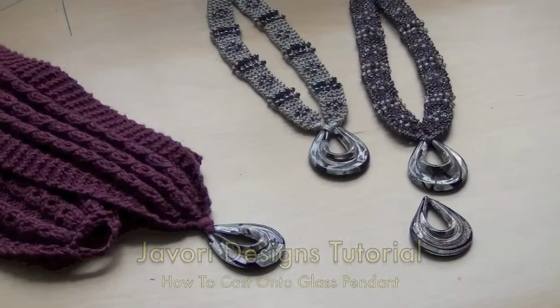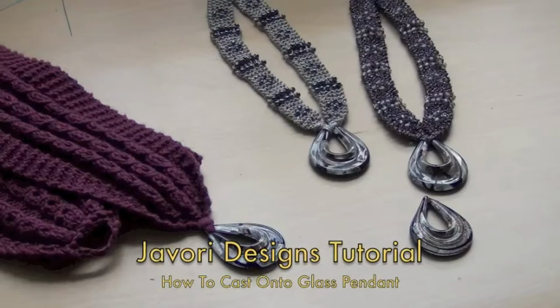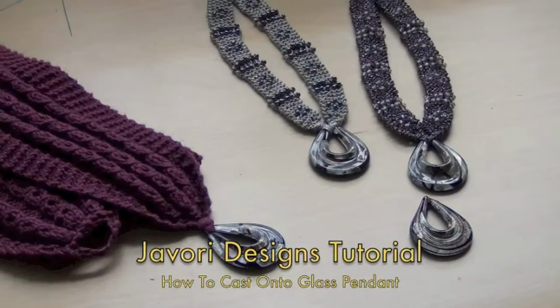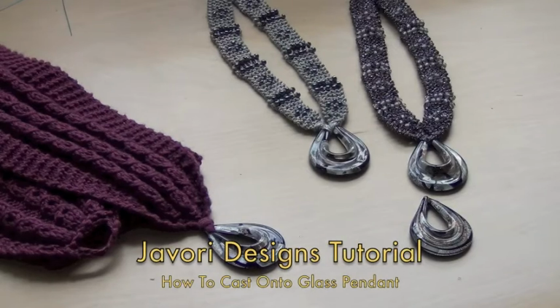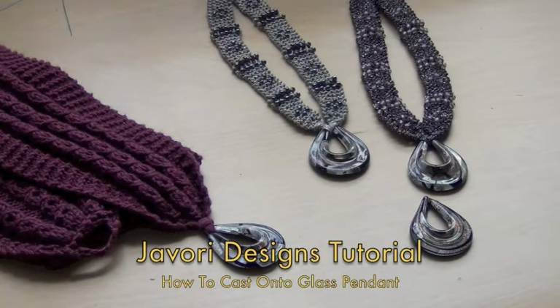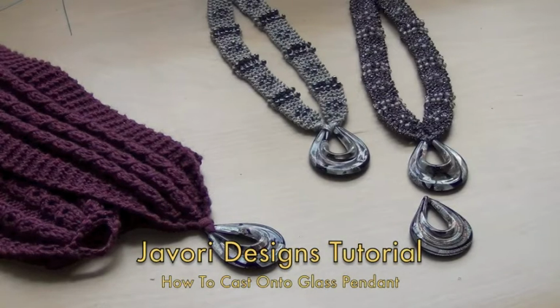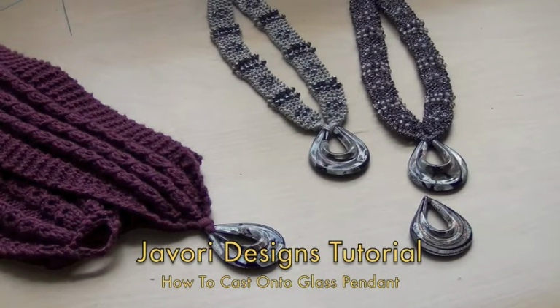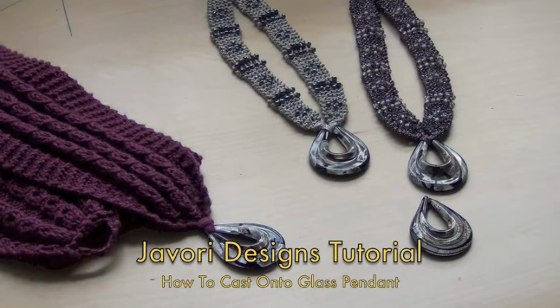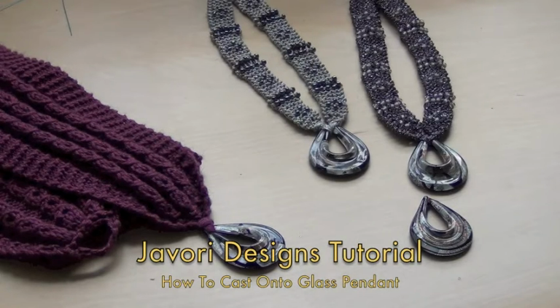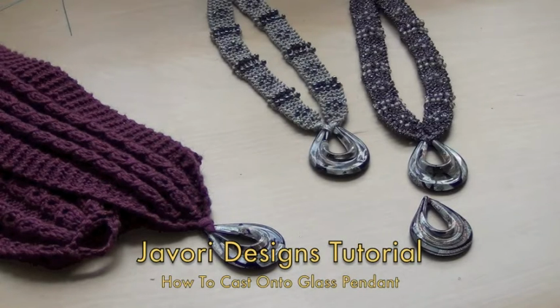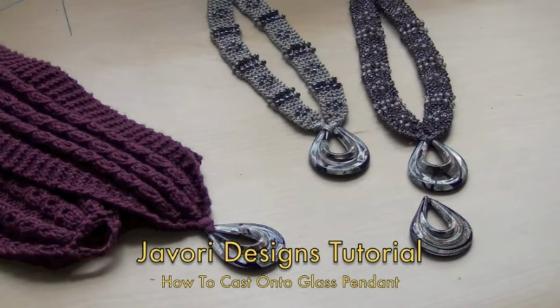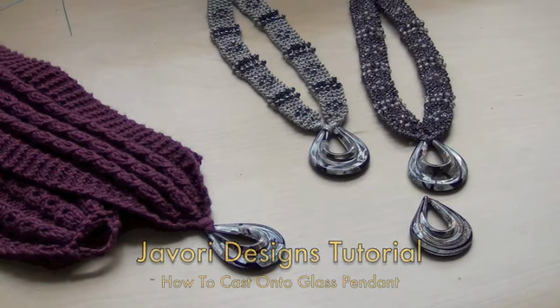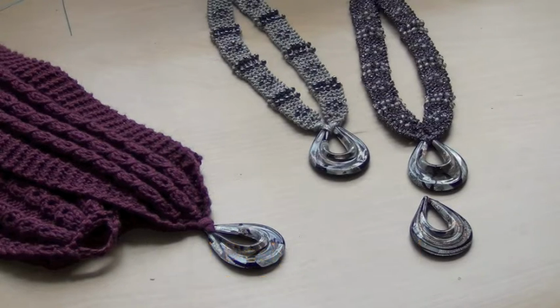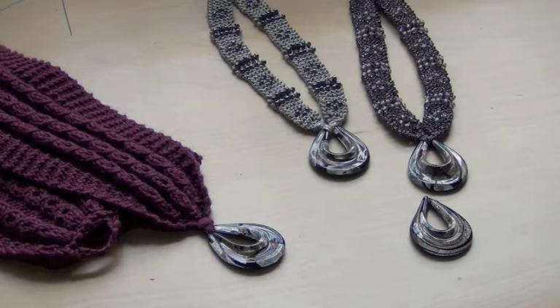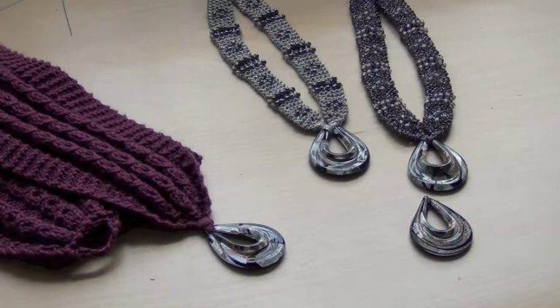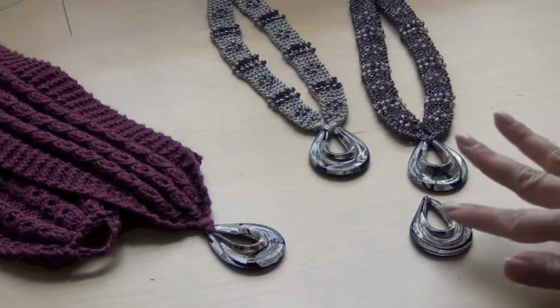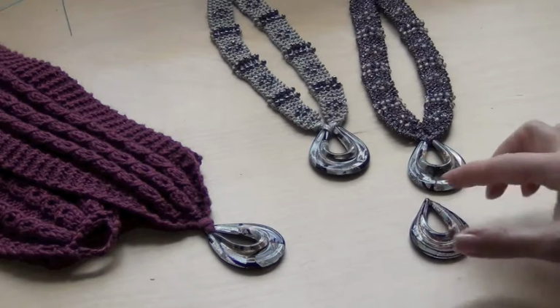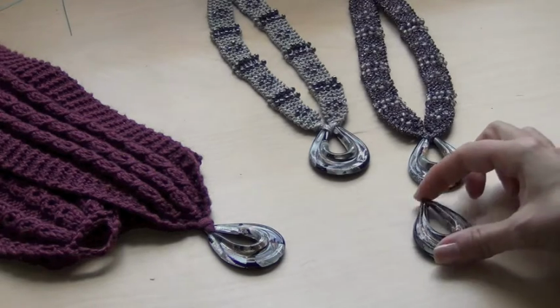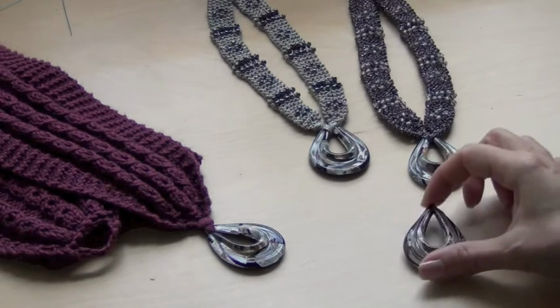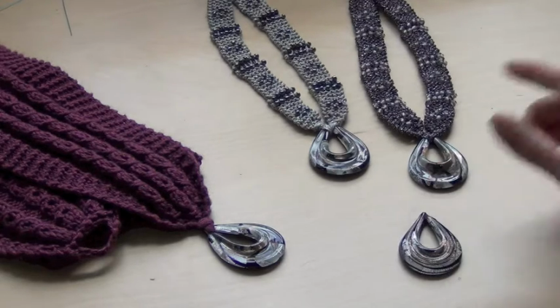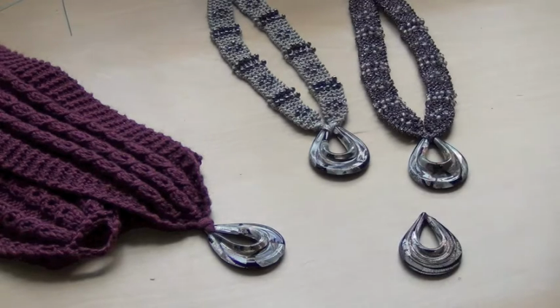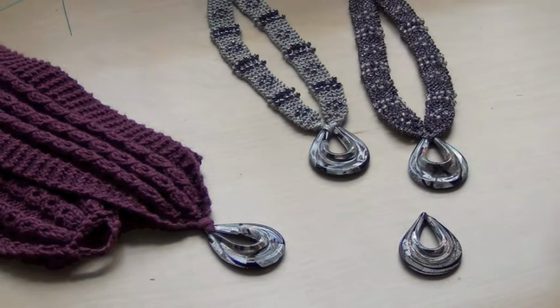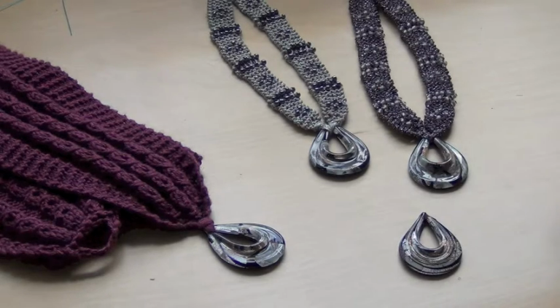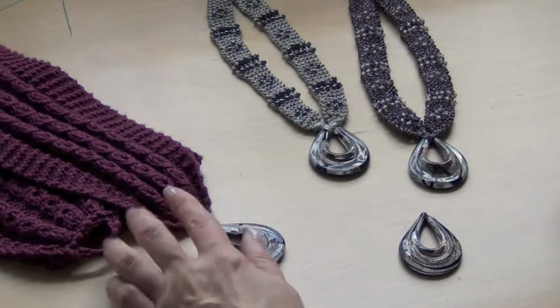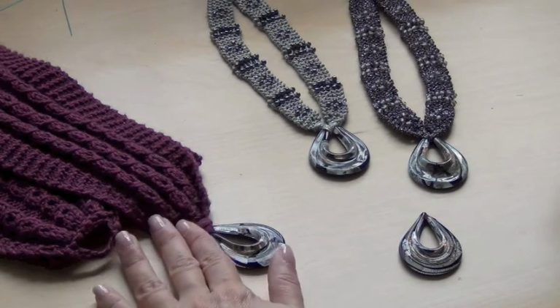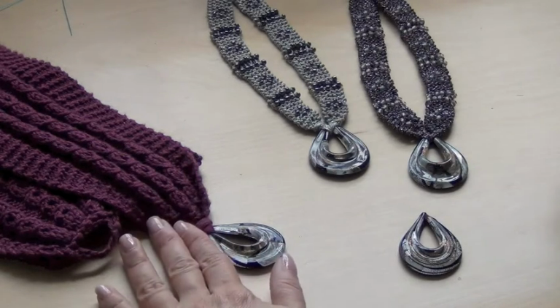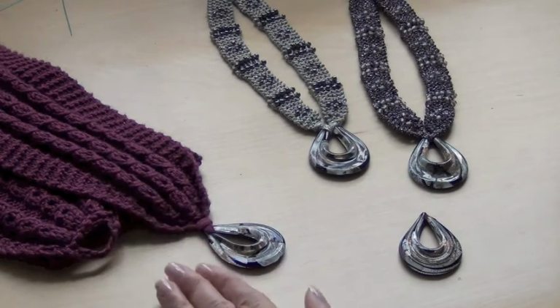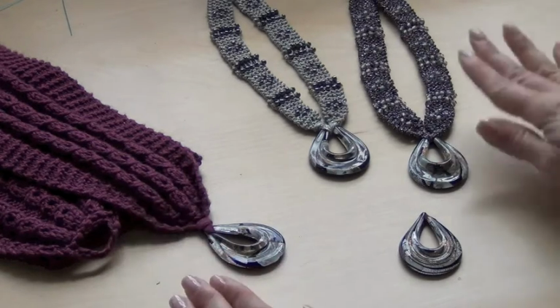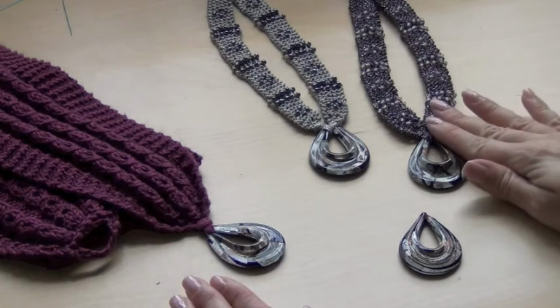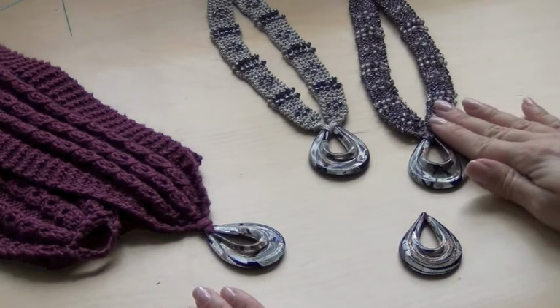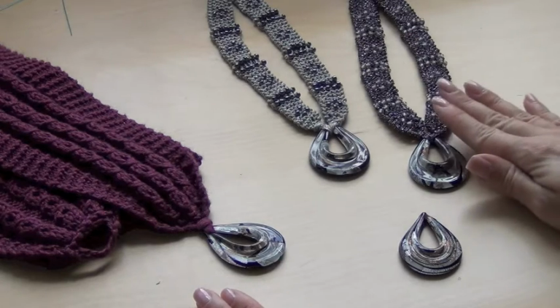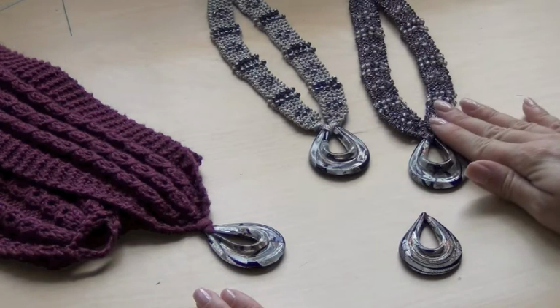I am going to show you how to cast on directly to a glass pendant. I am using this glass pendant for both my Diana's scarf and also the Granada necklace.